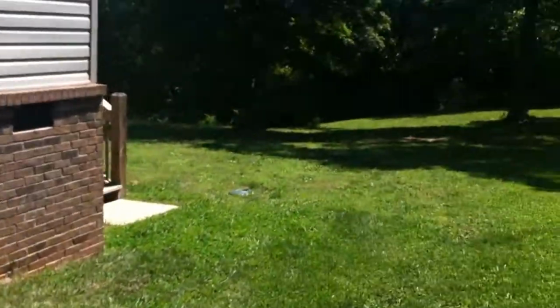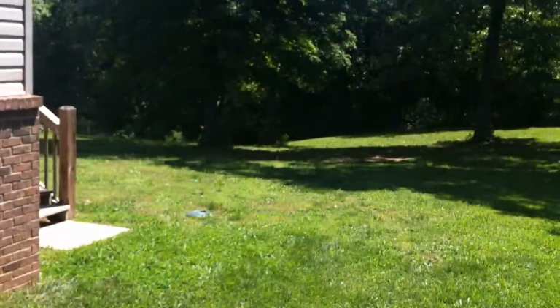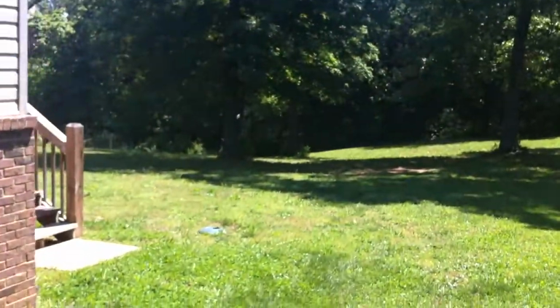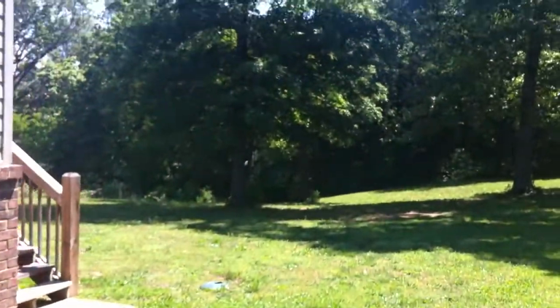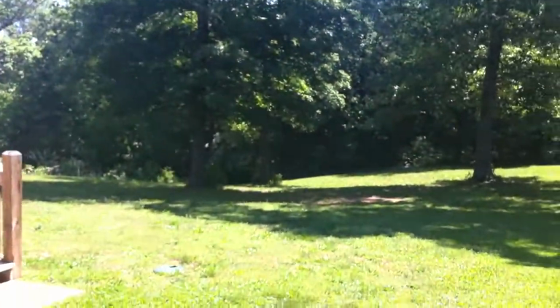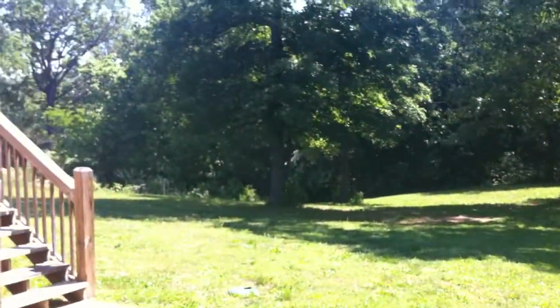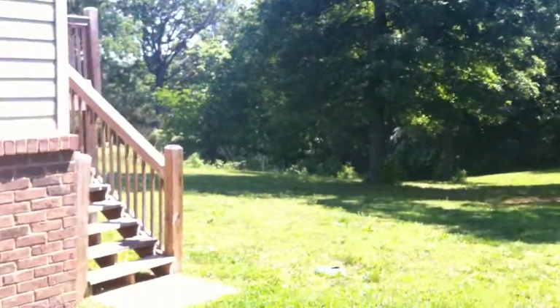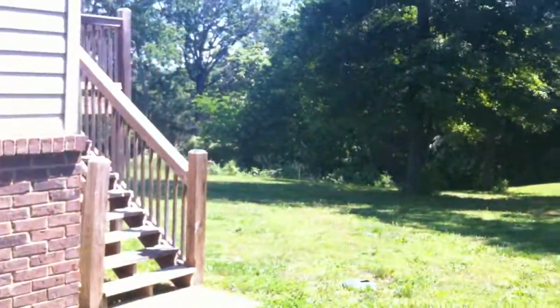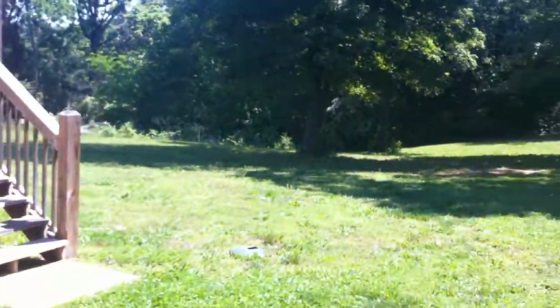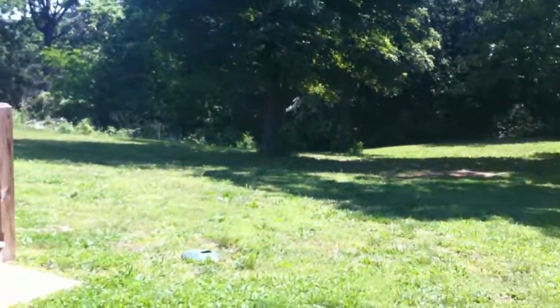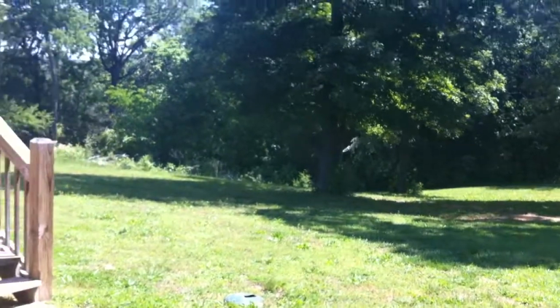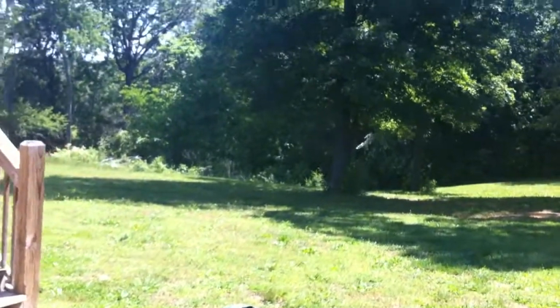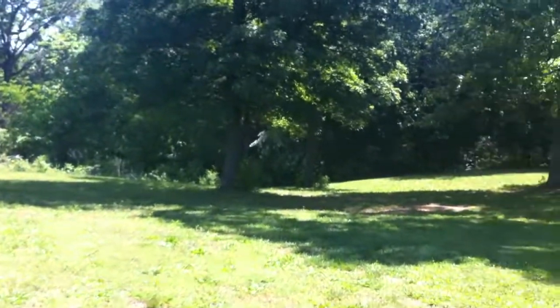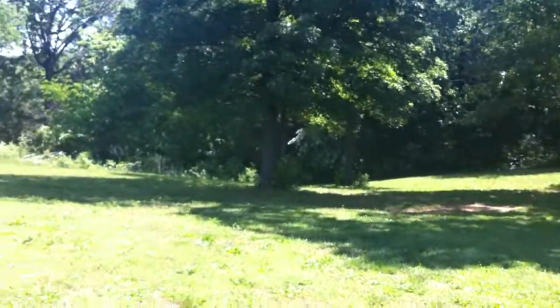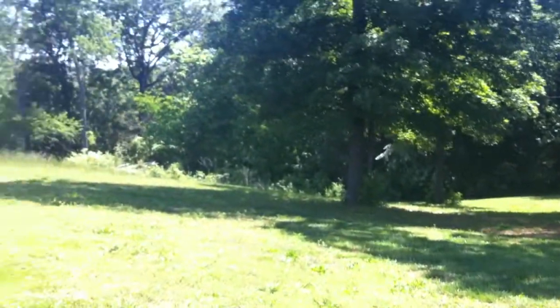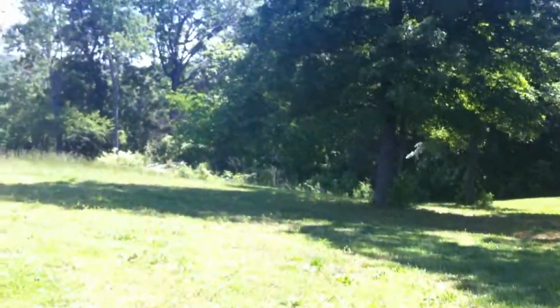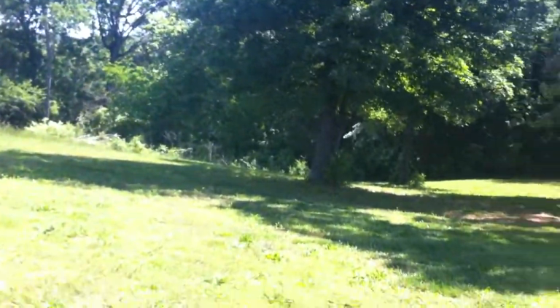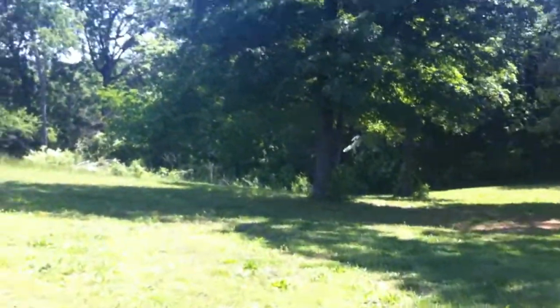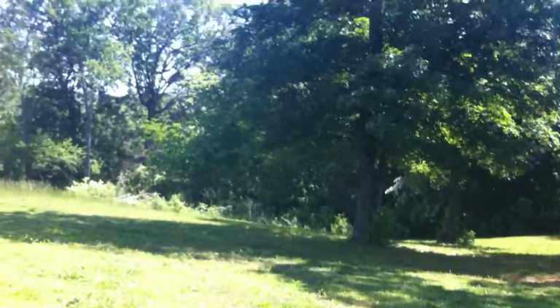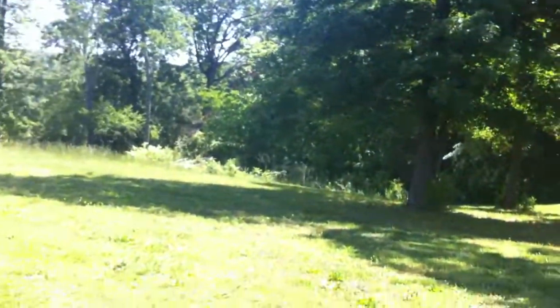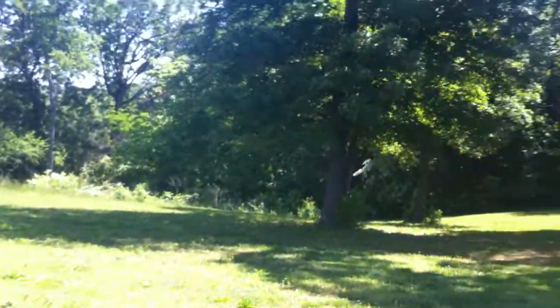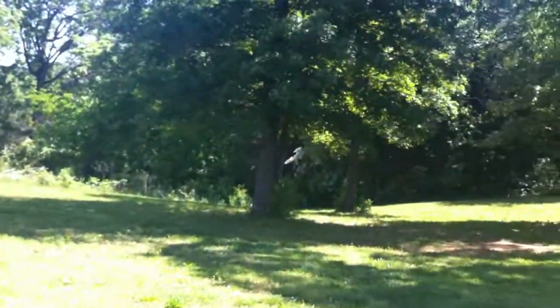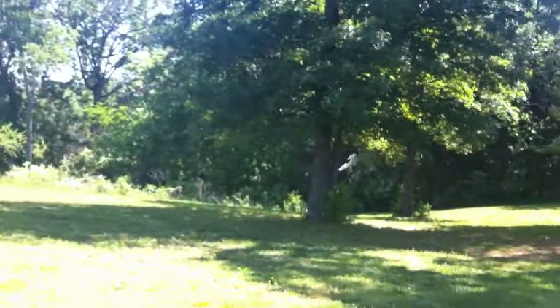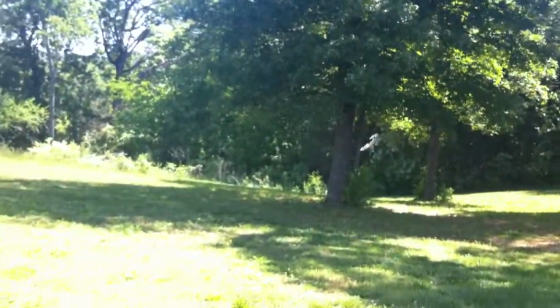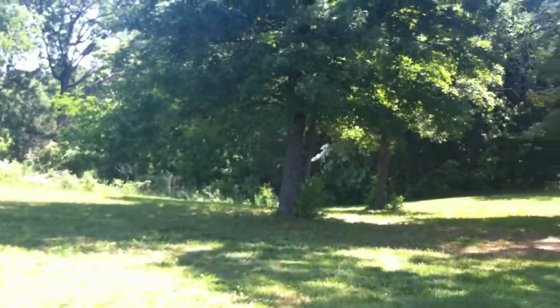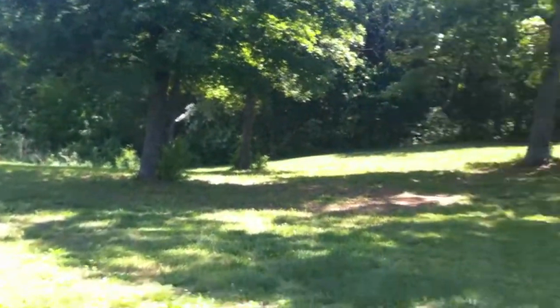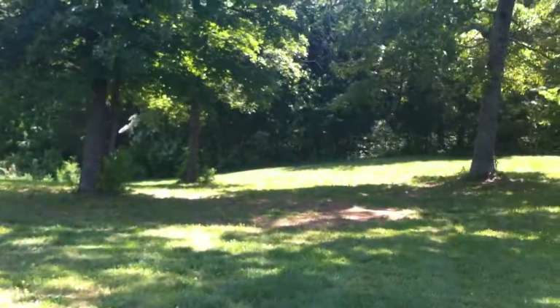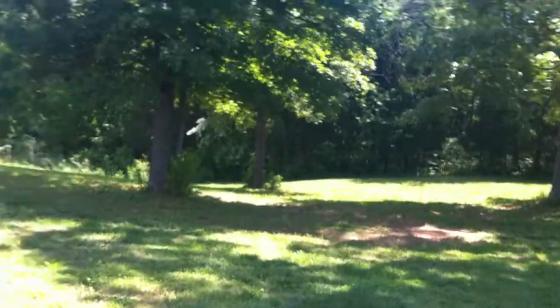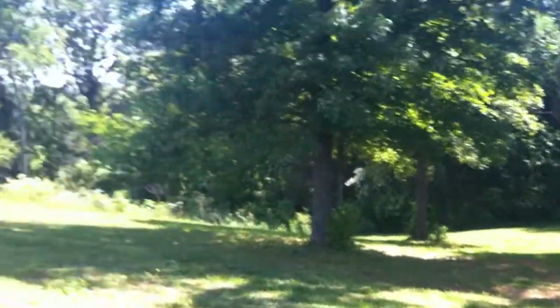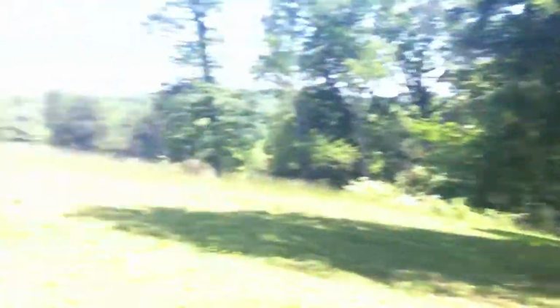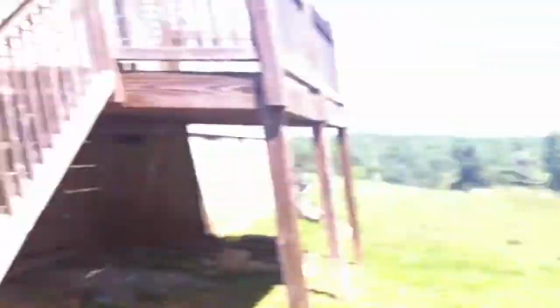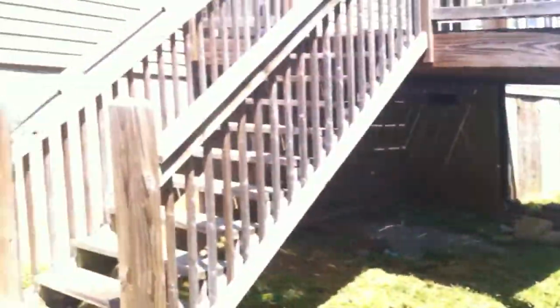The backyard is not fenced in, but it is a good sized backyard. Slightly sloped, but plenty of room to play or do whatever you want back here.